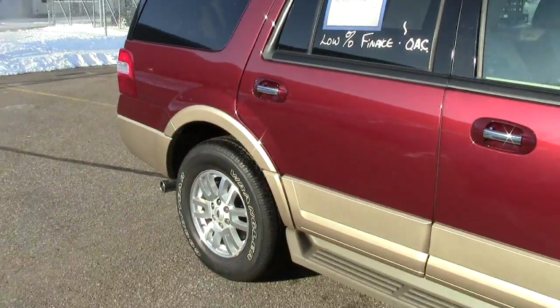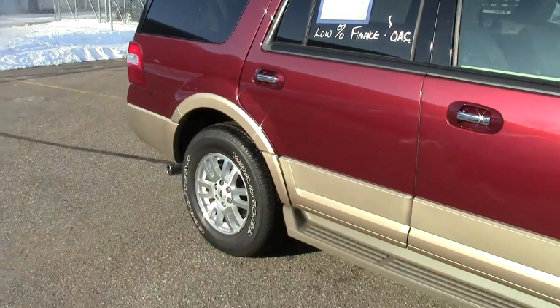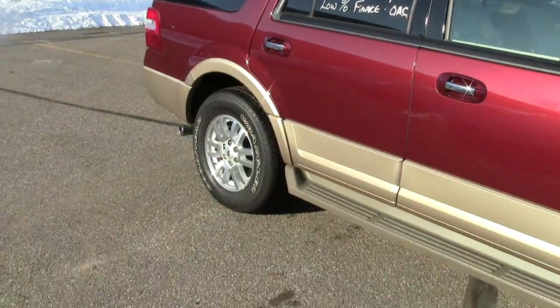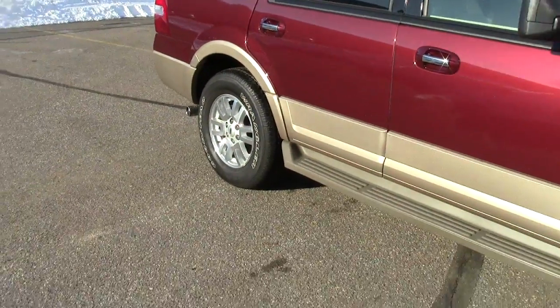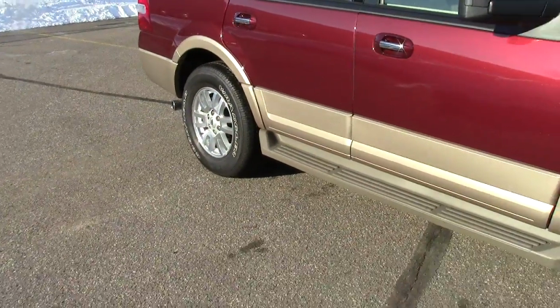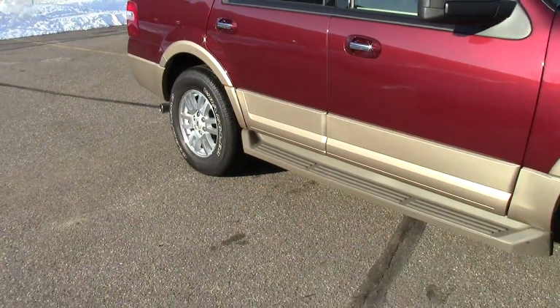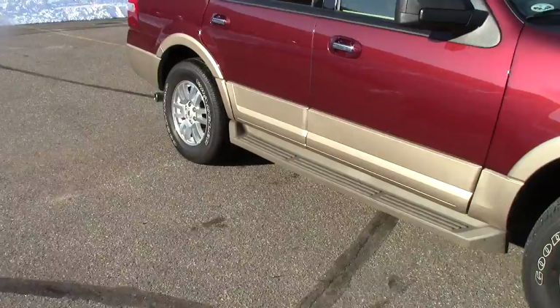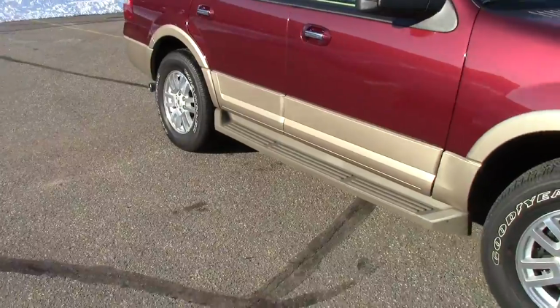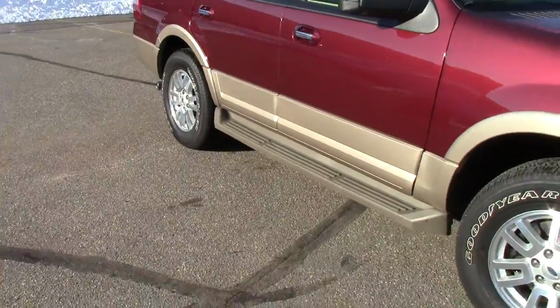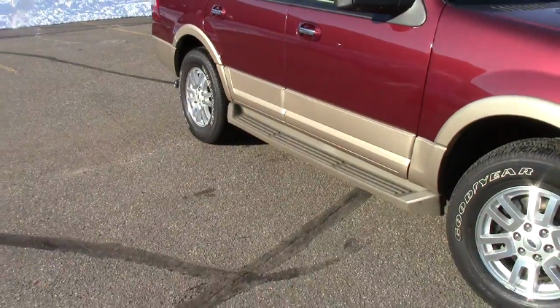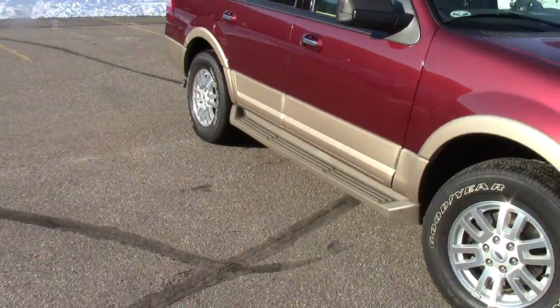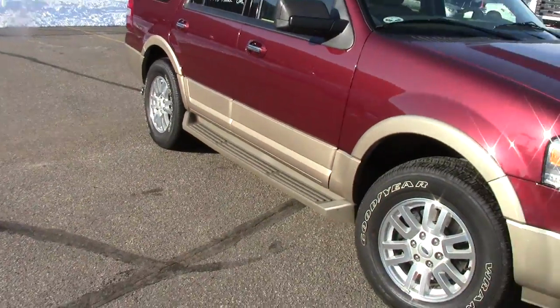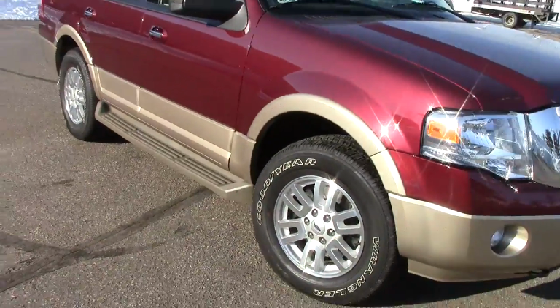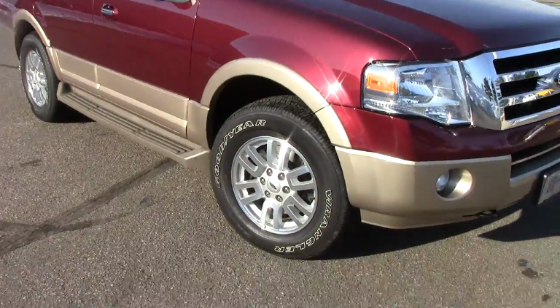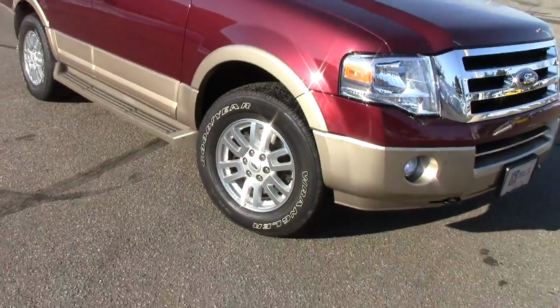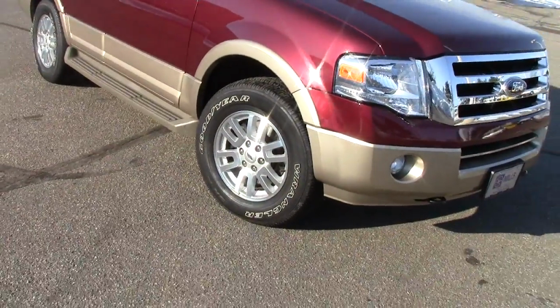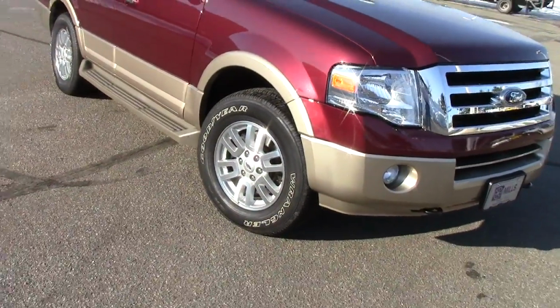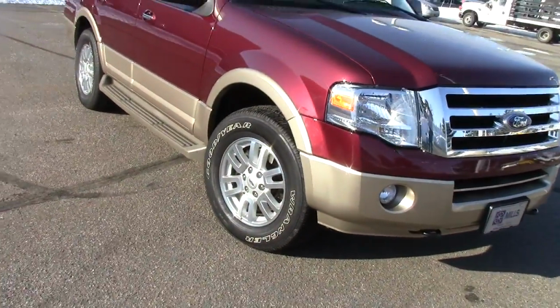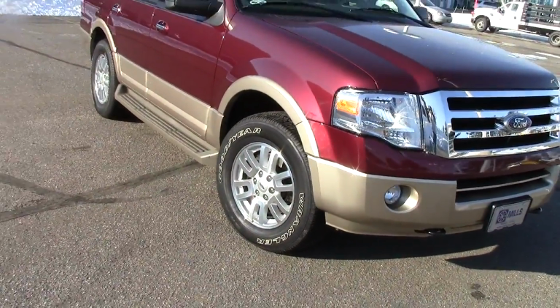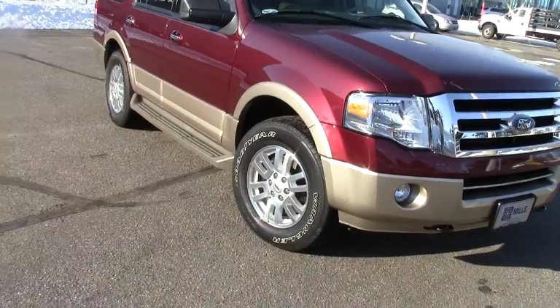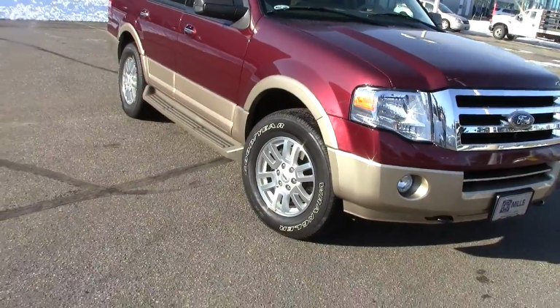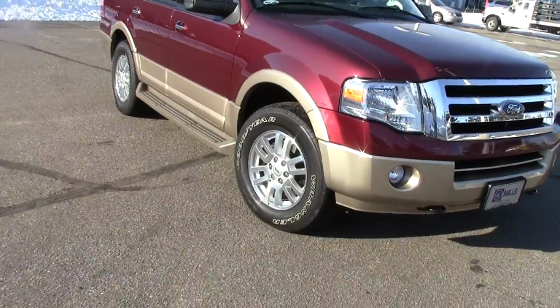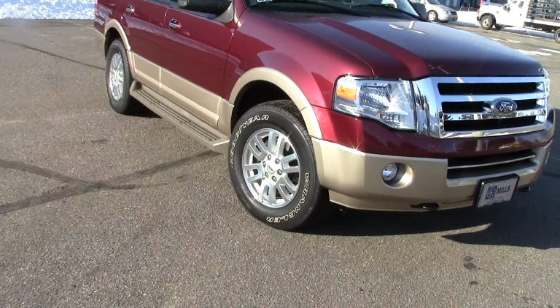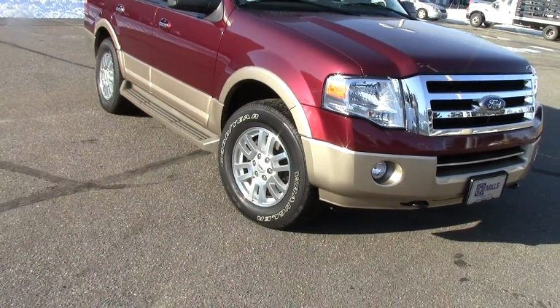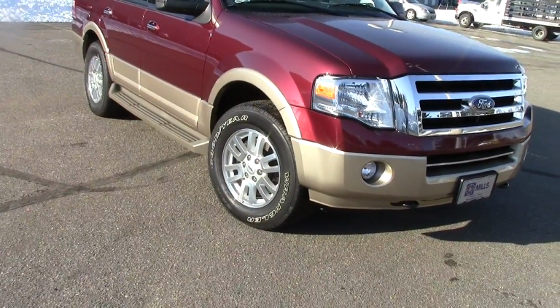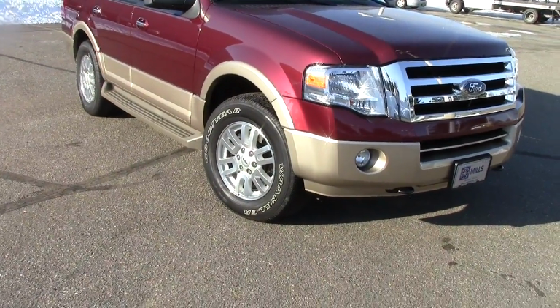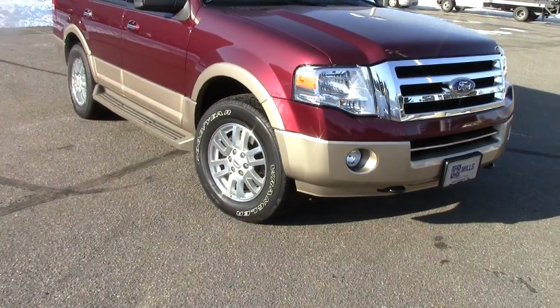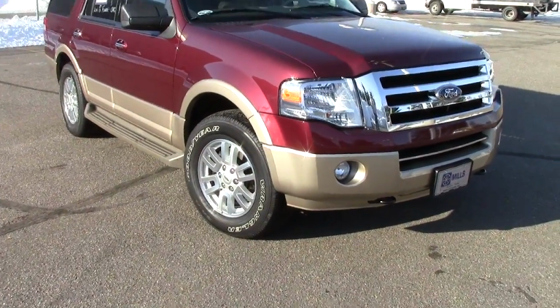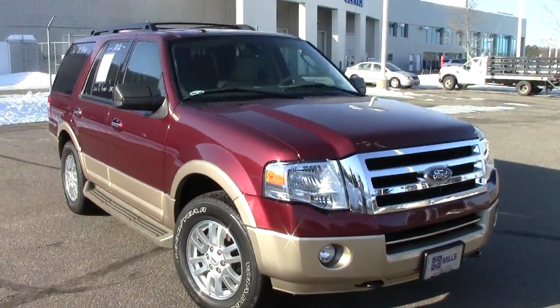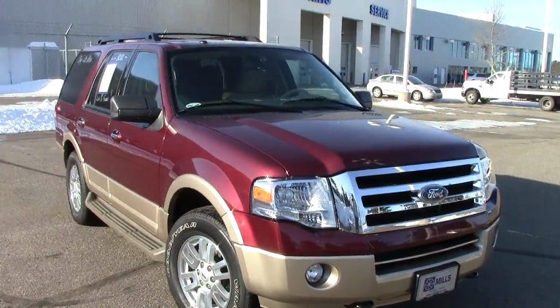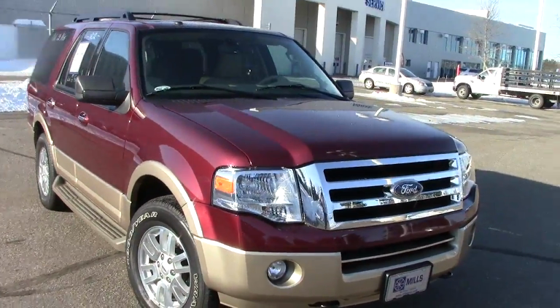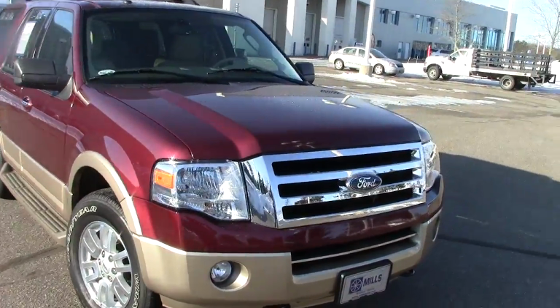Back down to the tires — stability control, traction control, four-wheel anti-lock brakes, and tire pressure monitoring in those wheels. All four of those things making sure that you're as safe as possible while you're out driving your Expedition down the road.